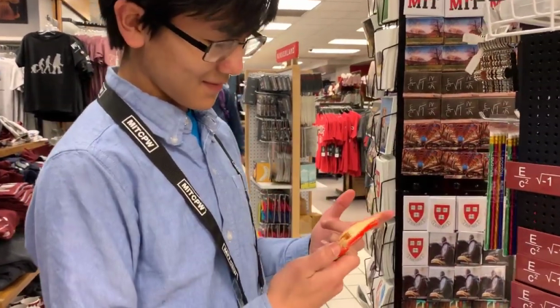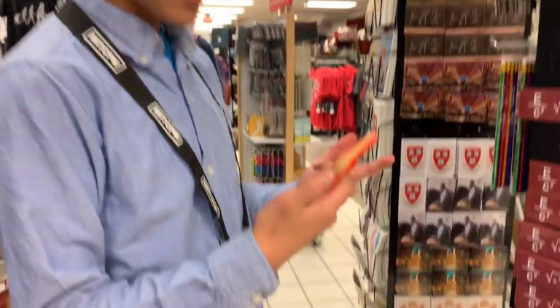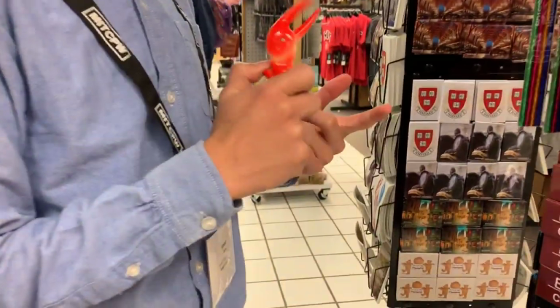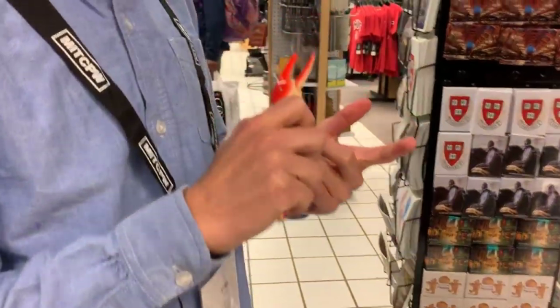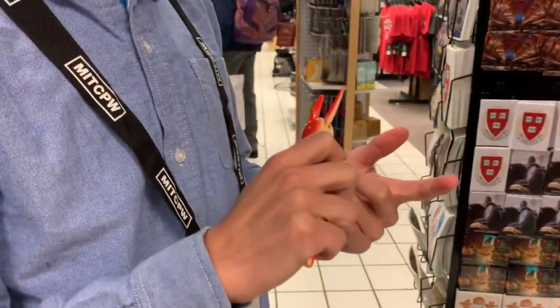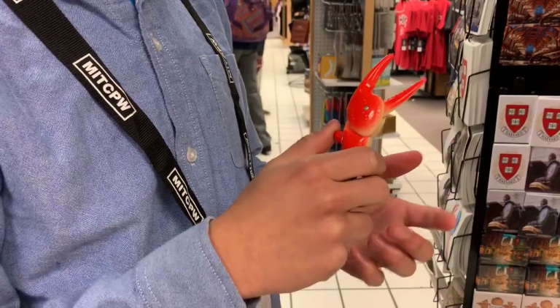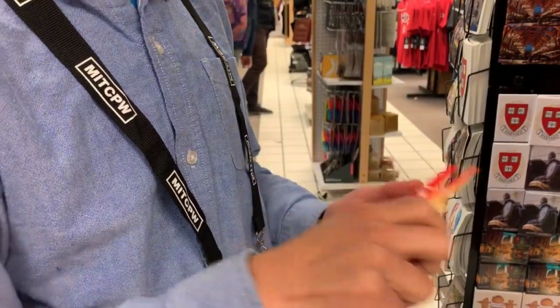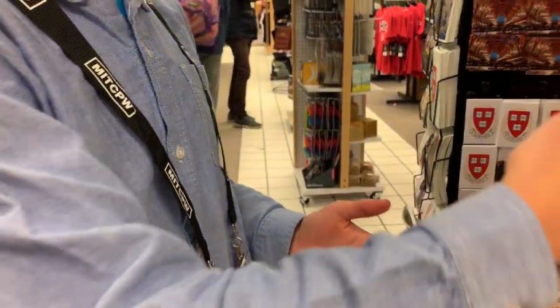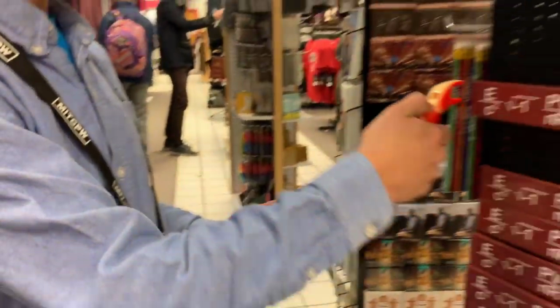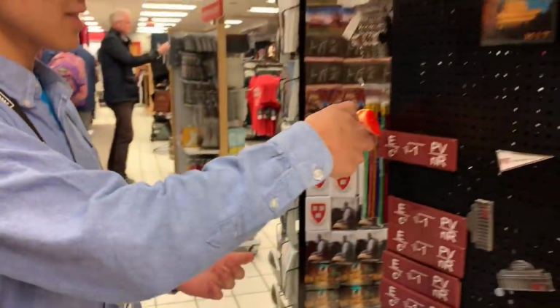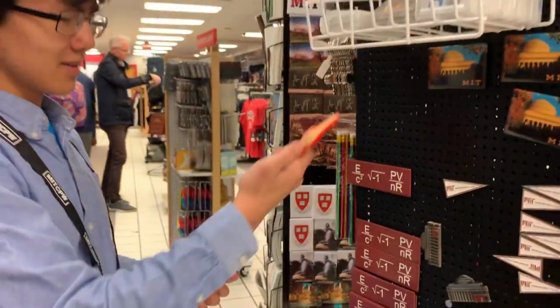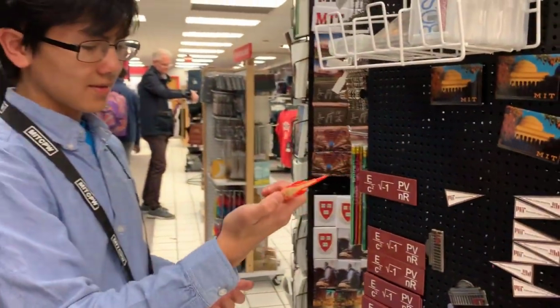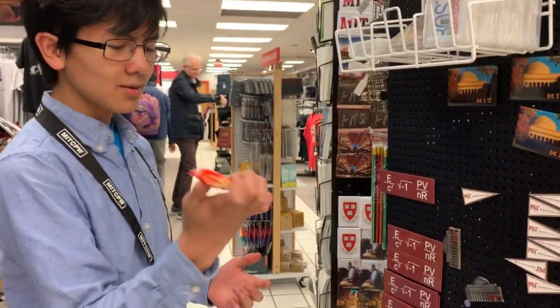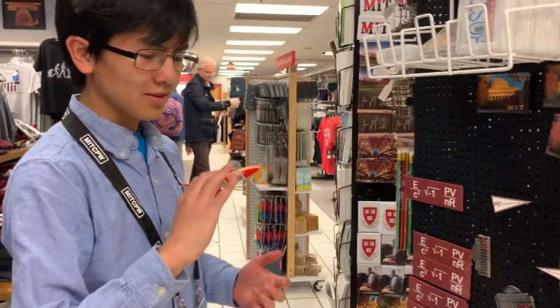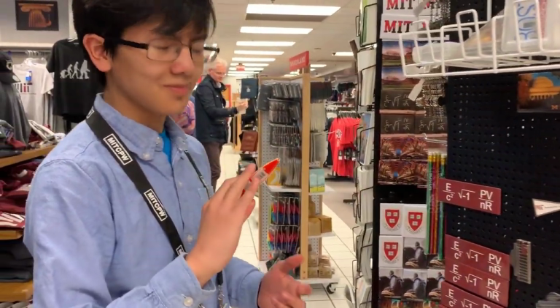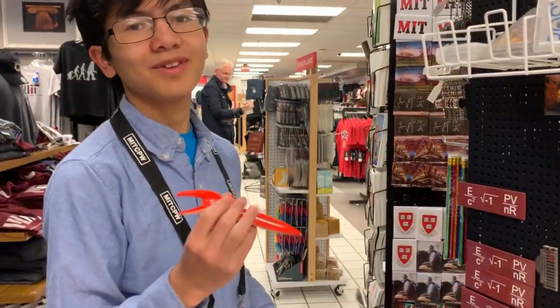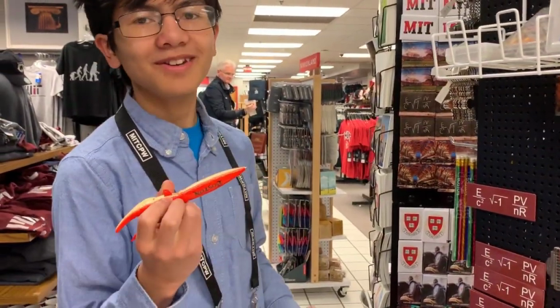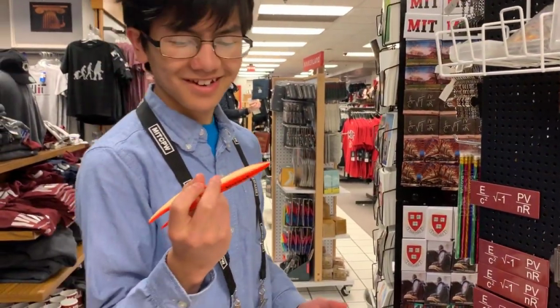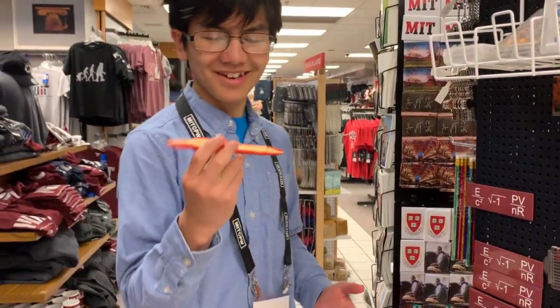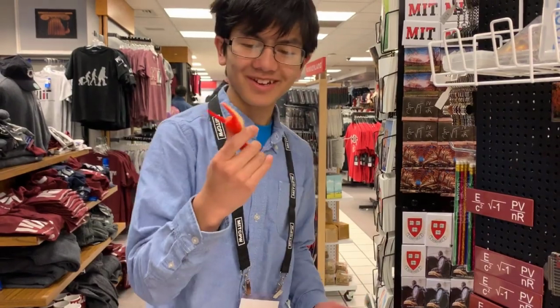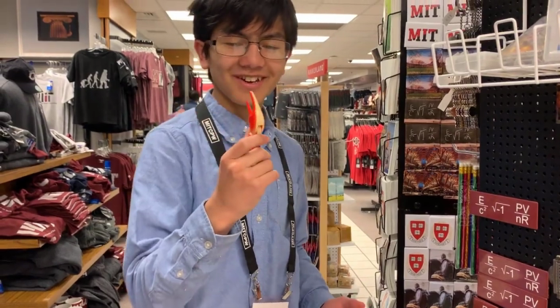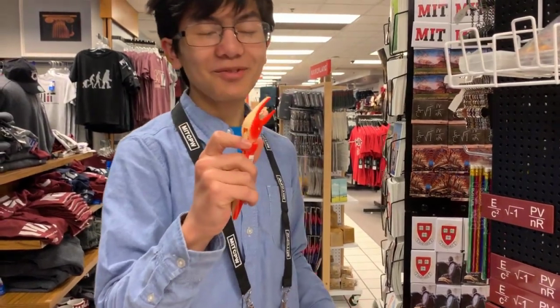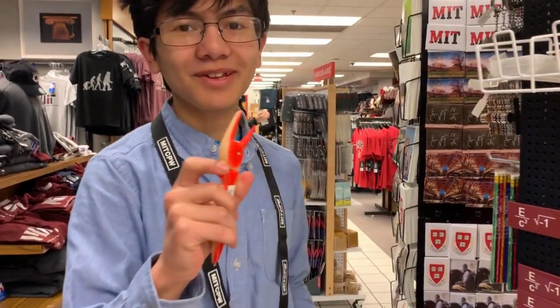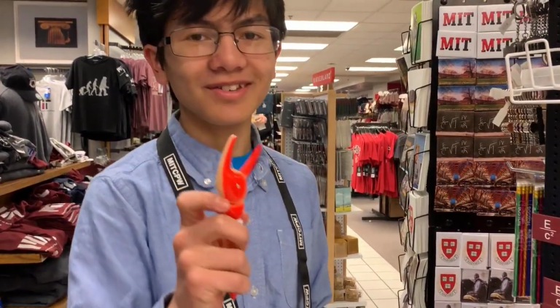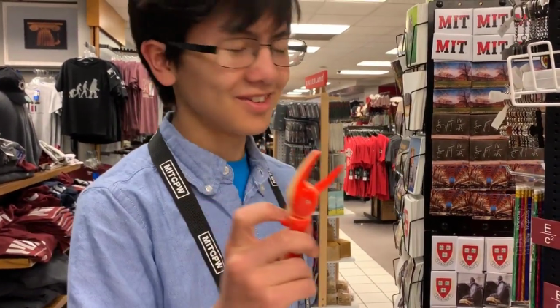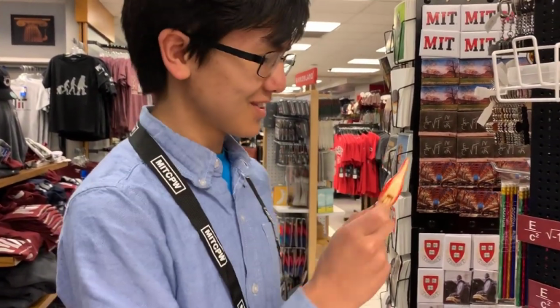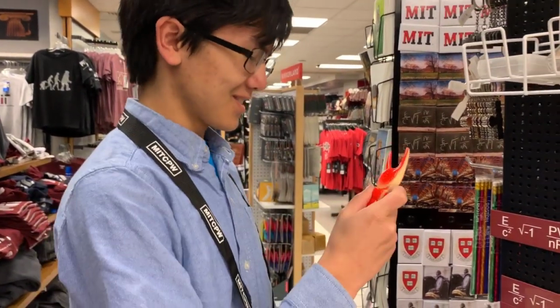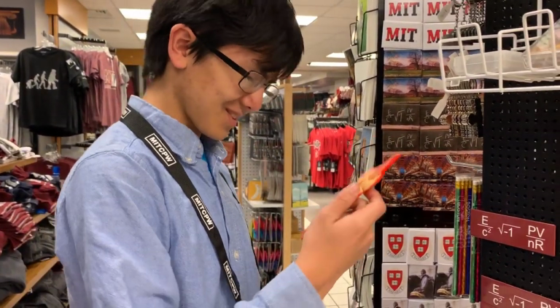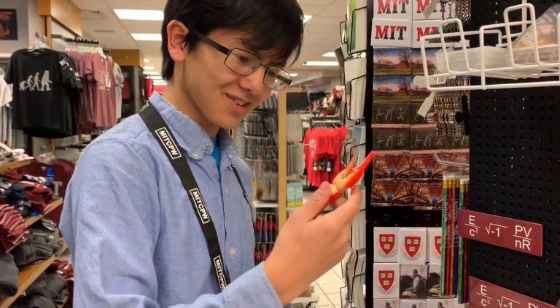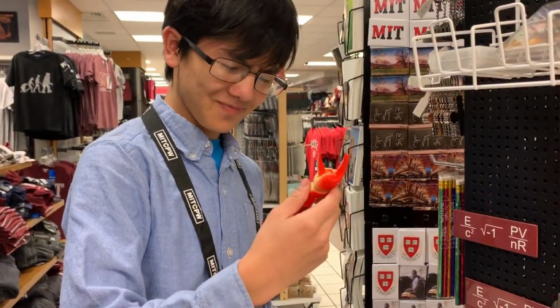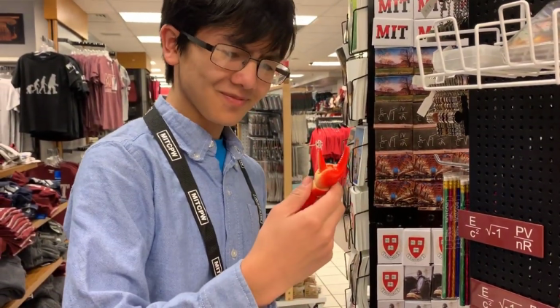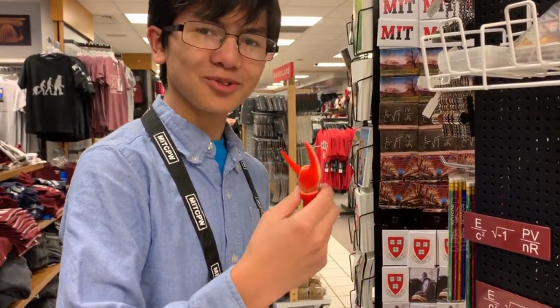What is this? It's just a grabber. Oh, it's a pen. I wouldn't expect to find this here. That's unusual.